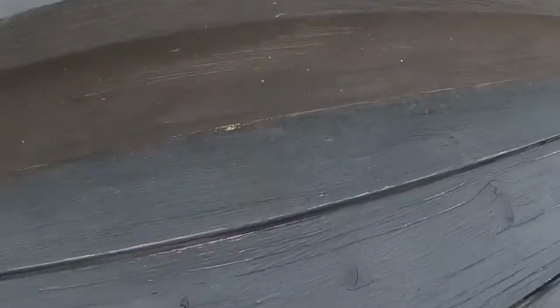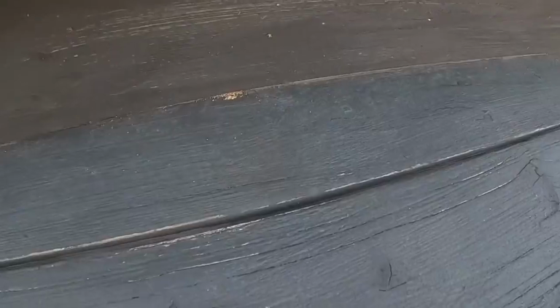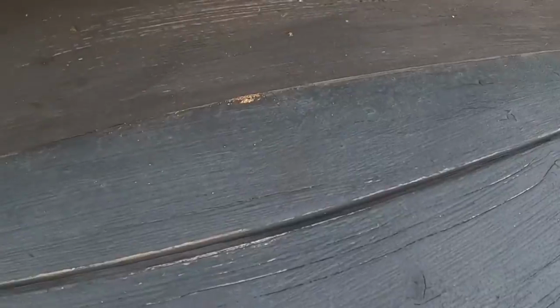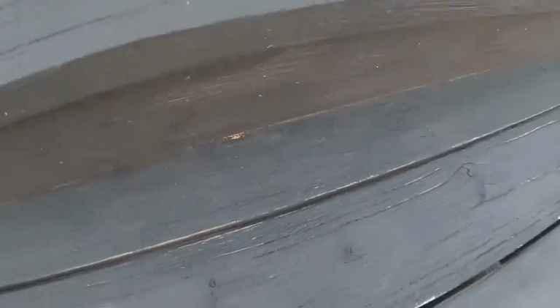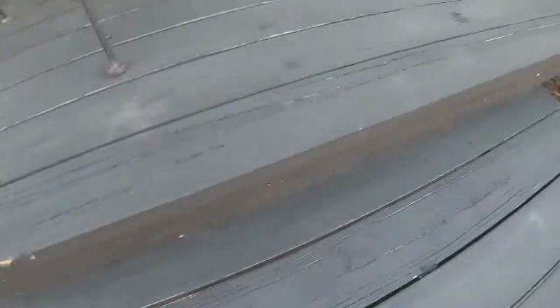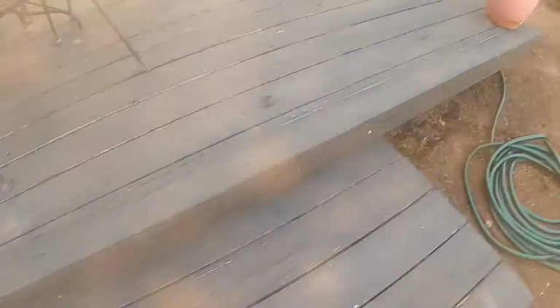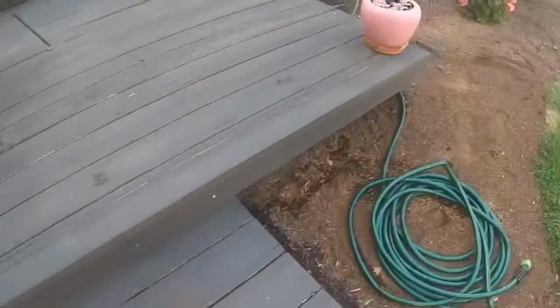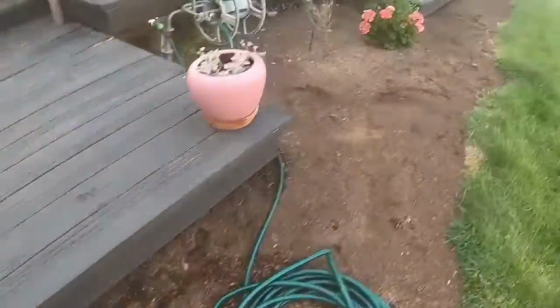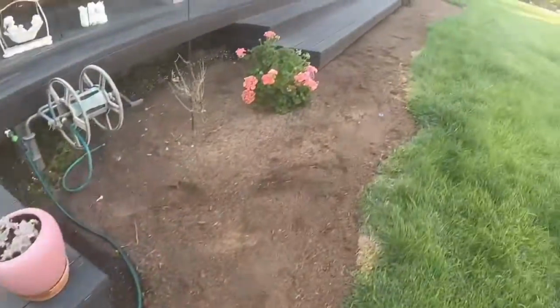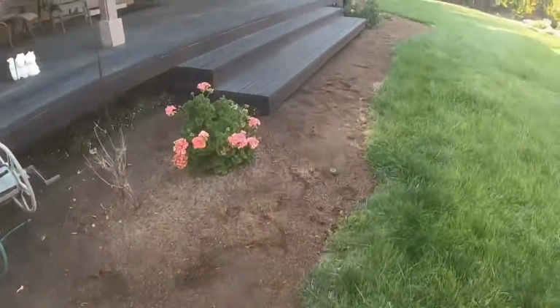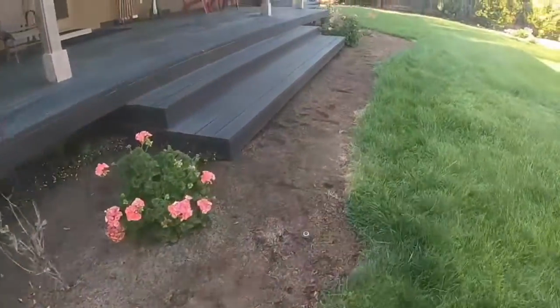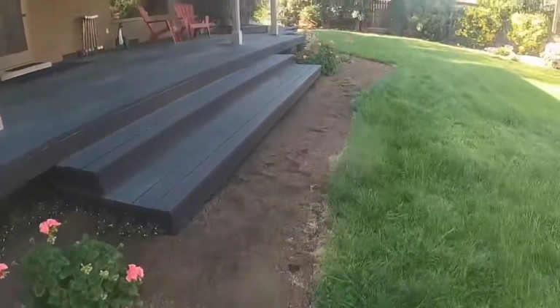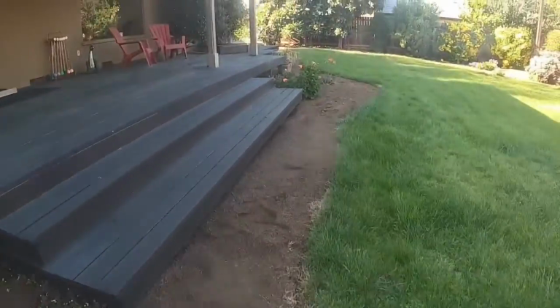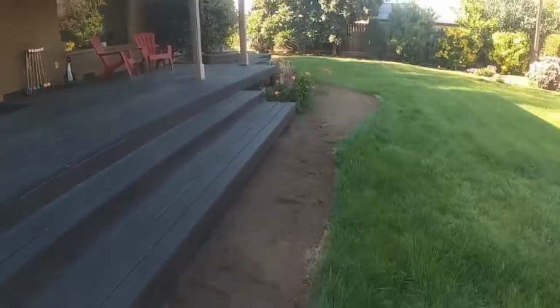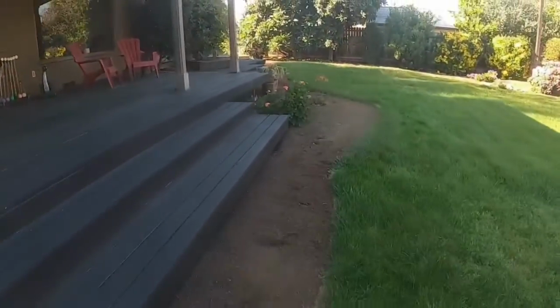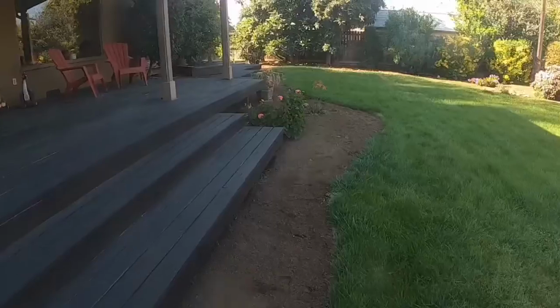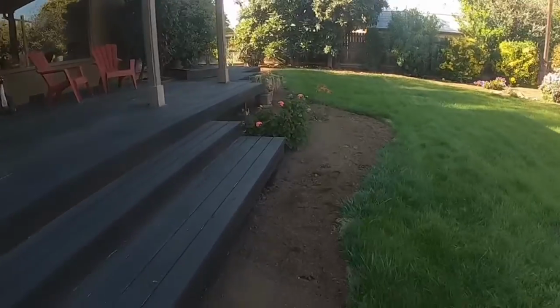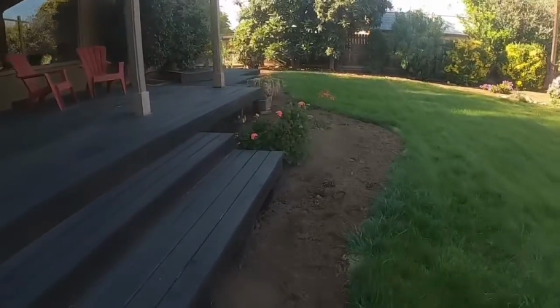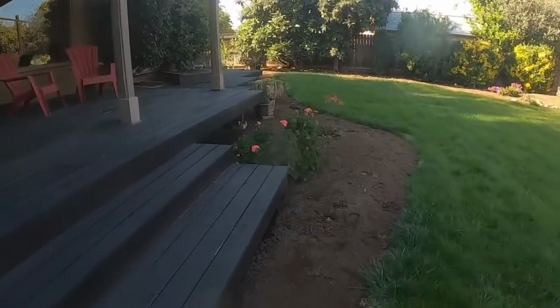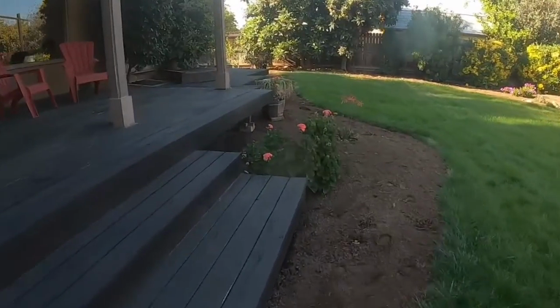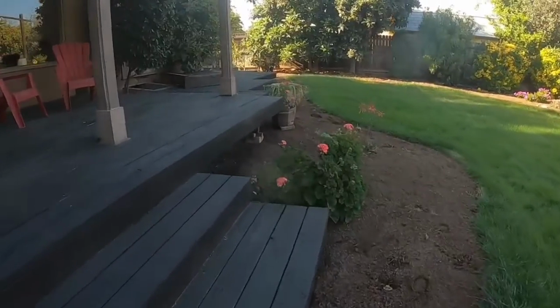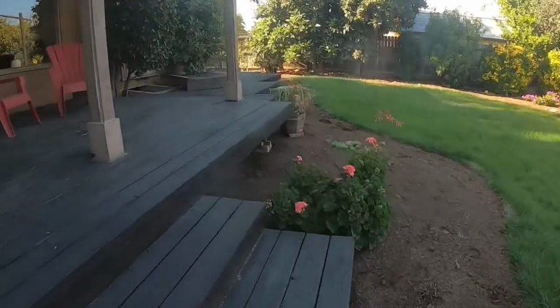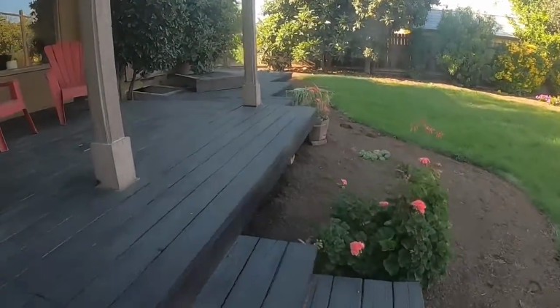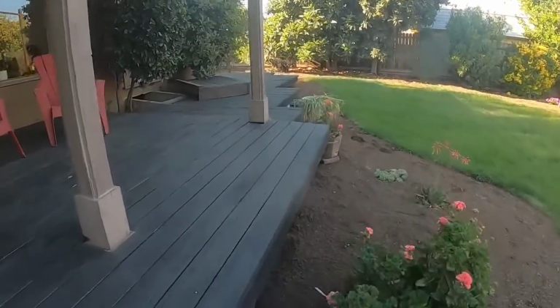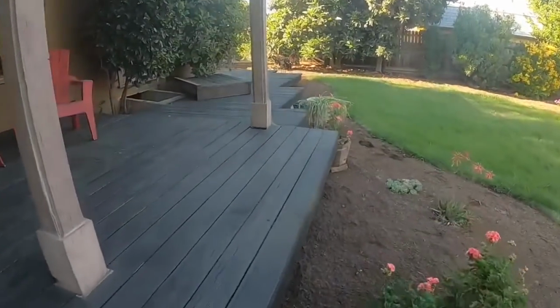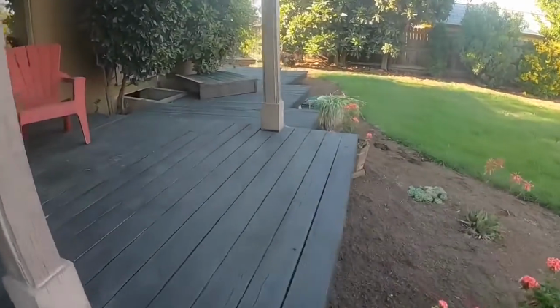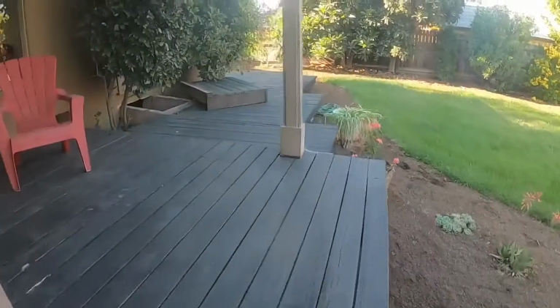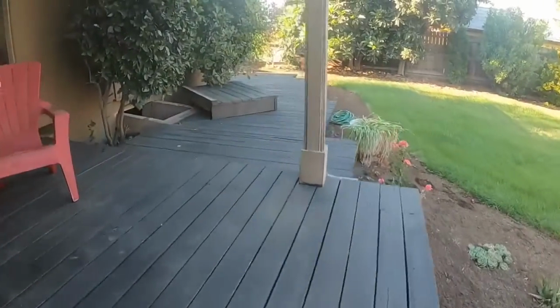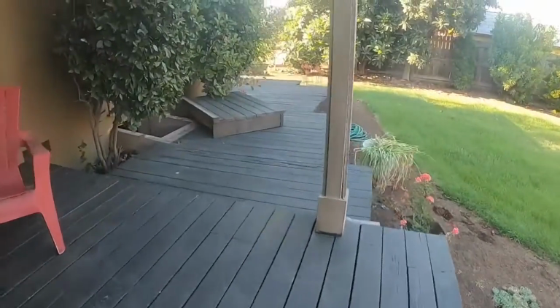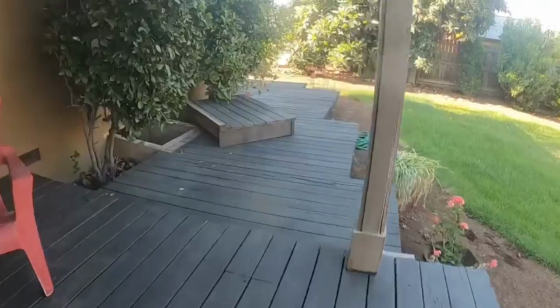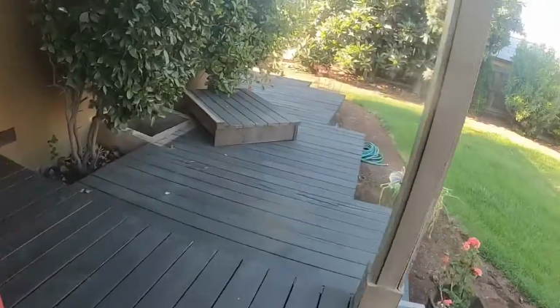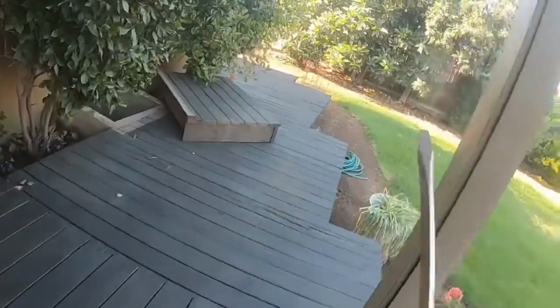Drywood termites here as well. So now we're getting ready to crawl this house and see if we find any issues underneath.